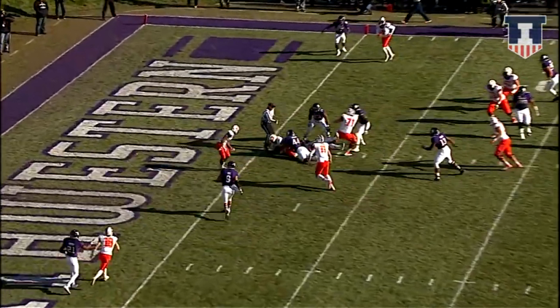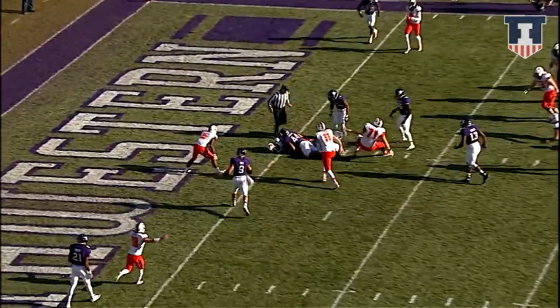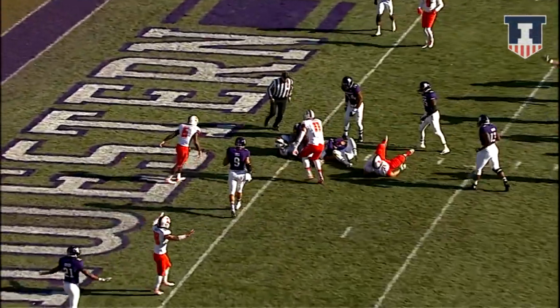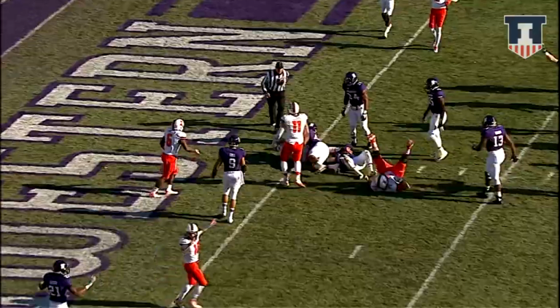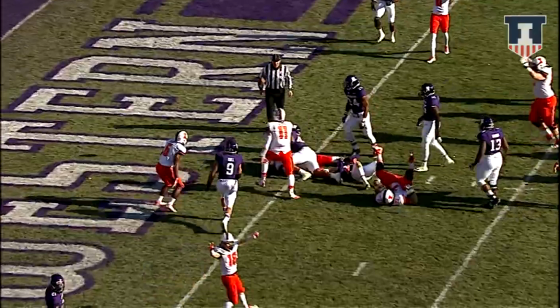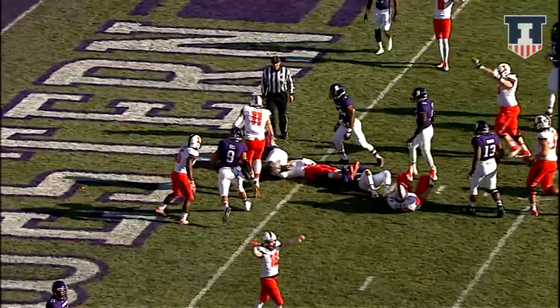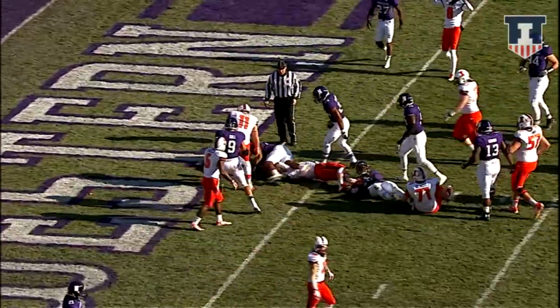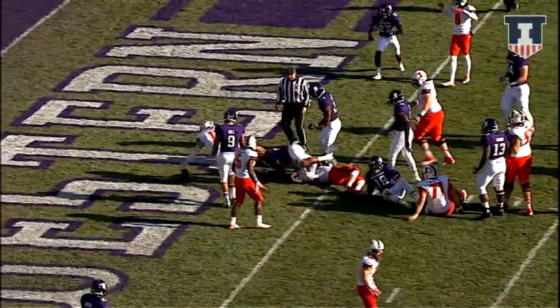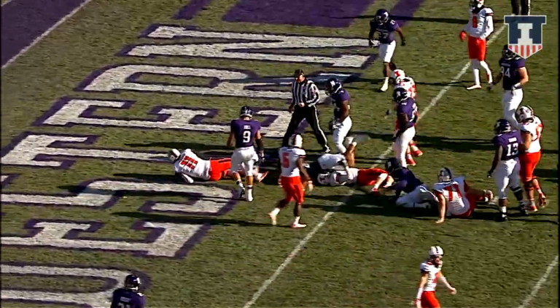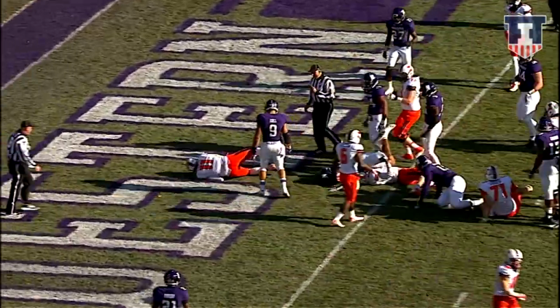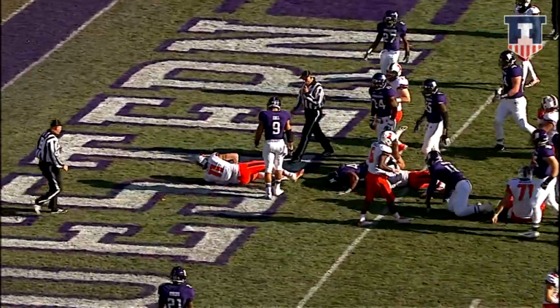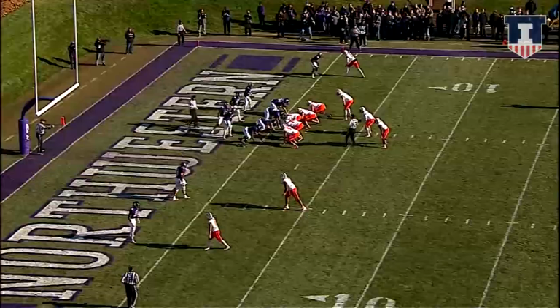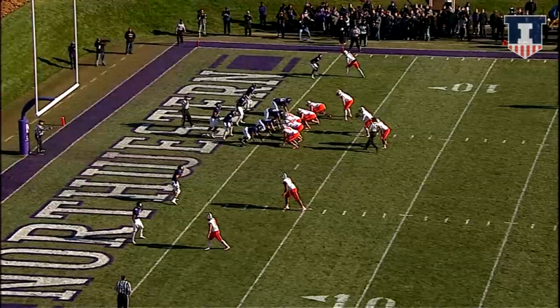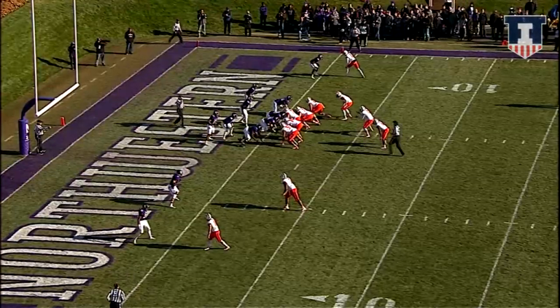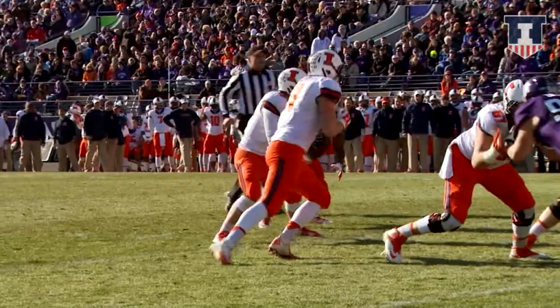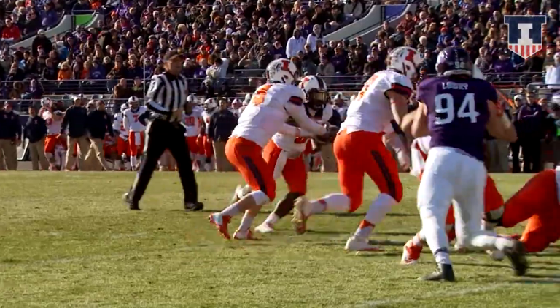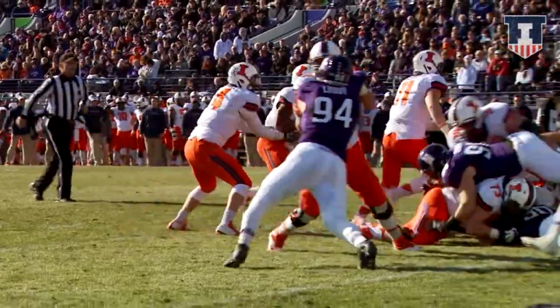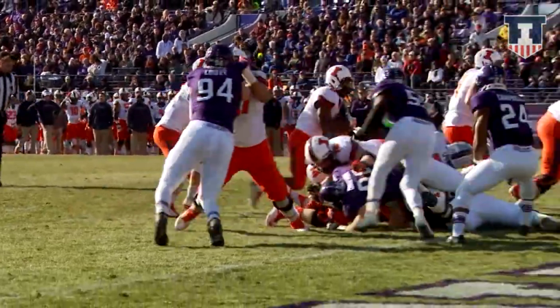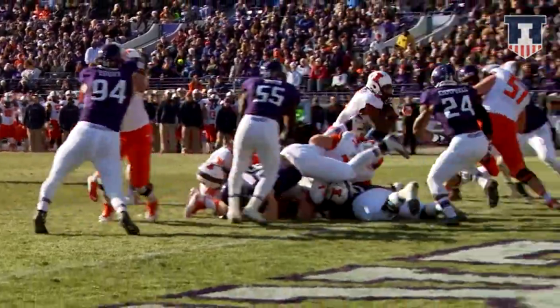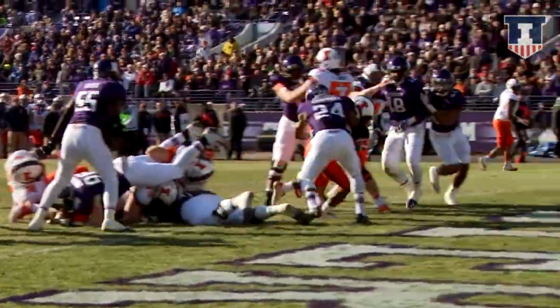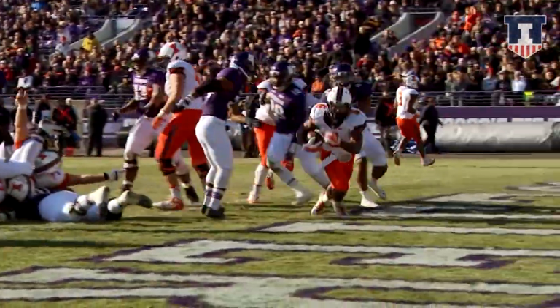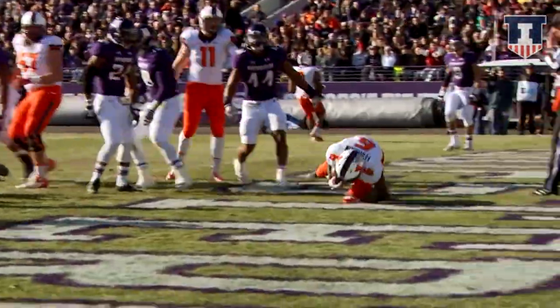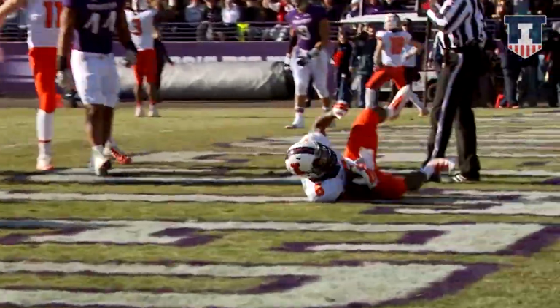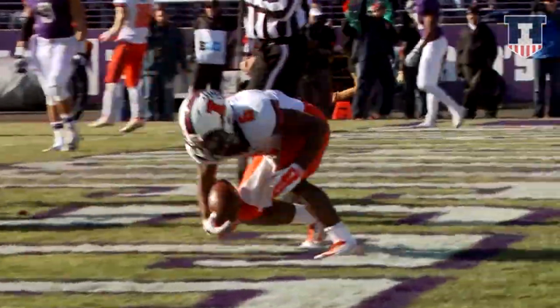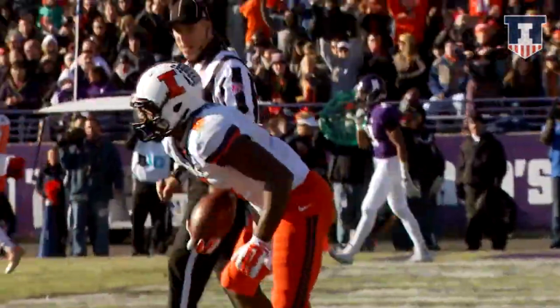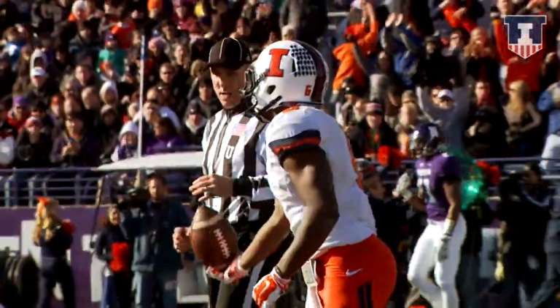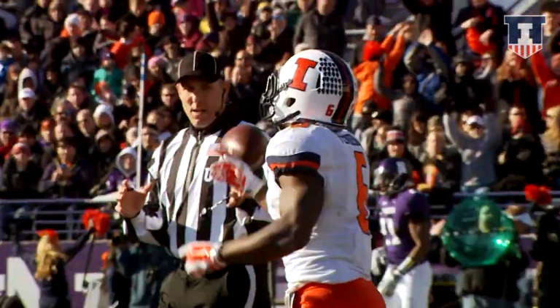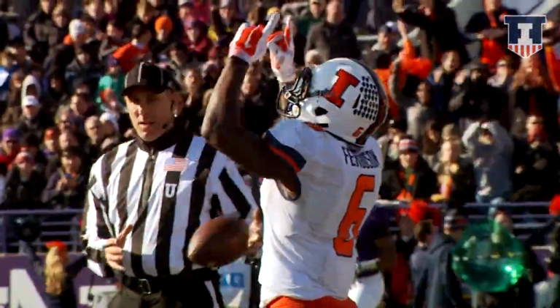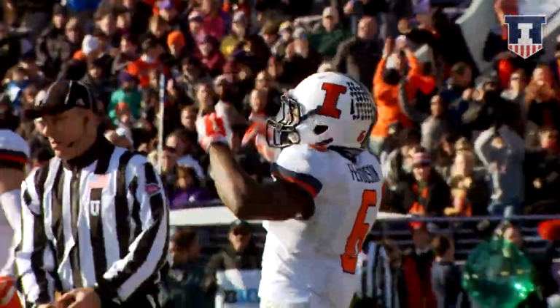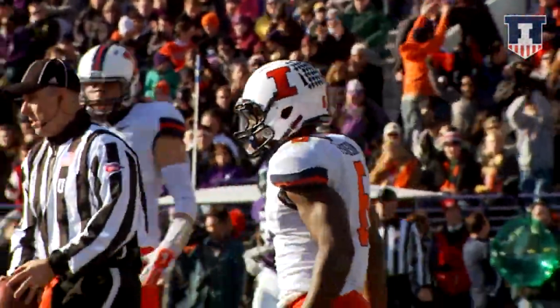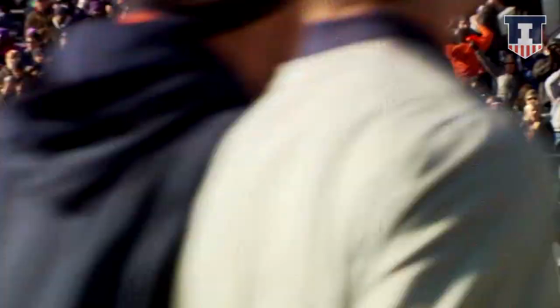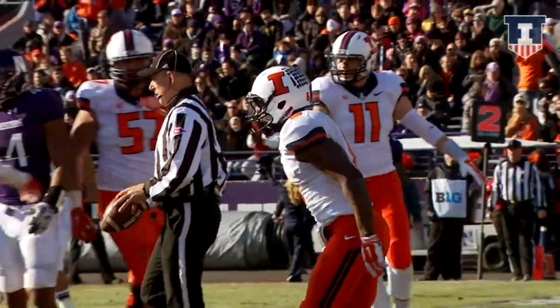O'Toole on the keeper up the middle. He is down near the goal line, about 32 yards on the previous play. Now O'Toole on the keeper runs it up the middle — he's got the touchdown!